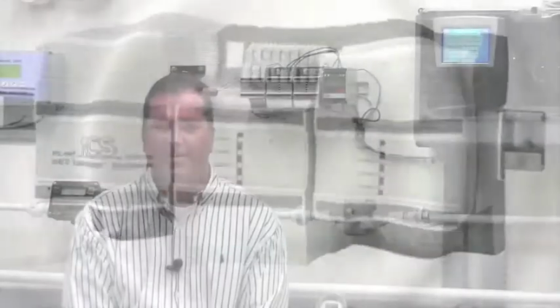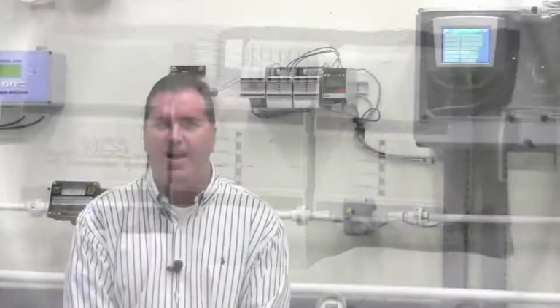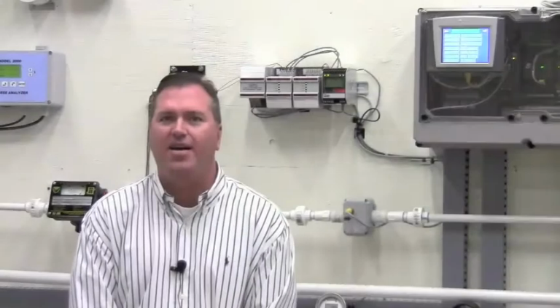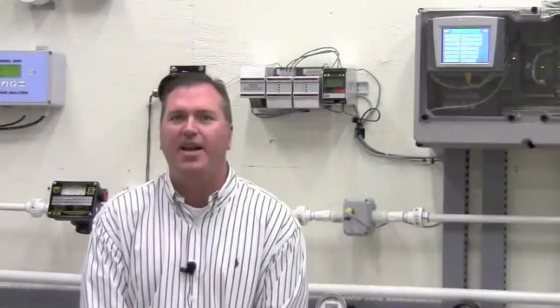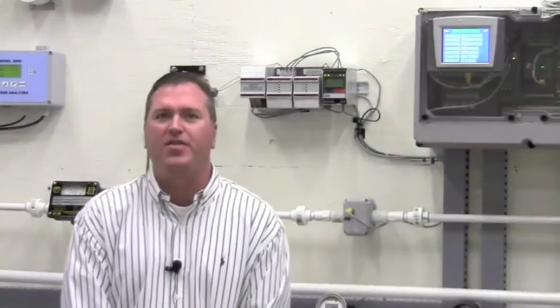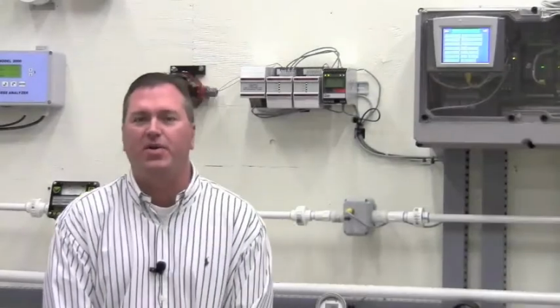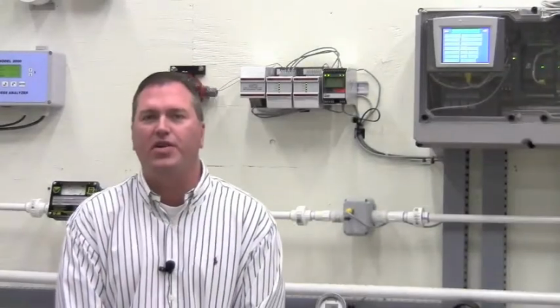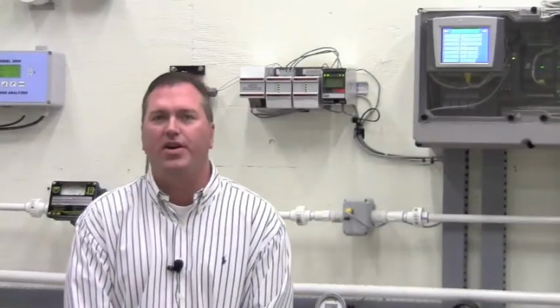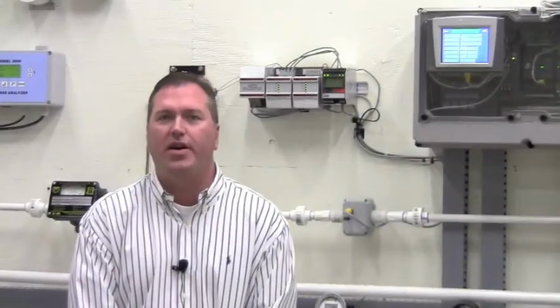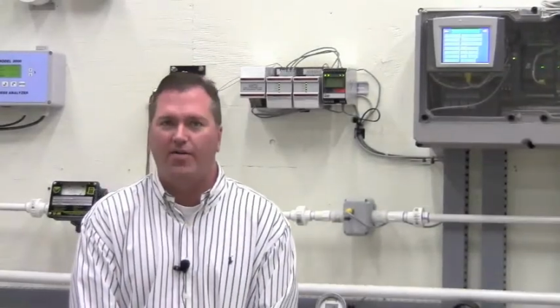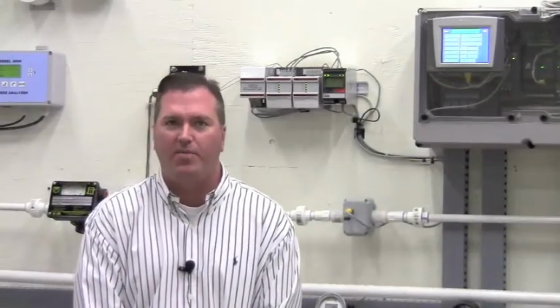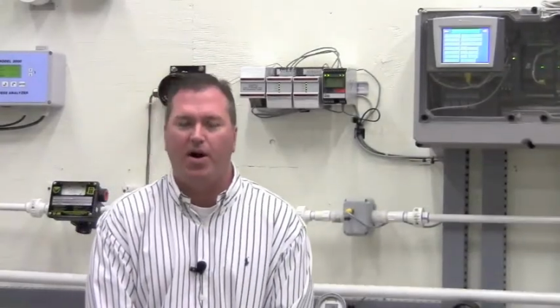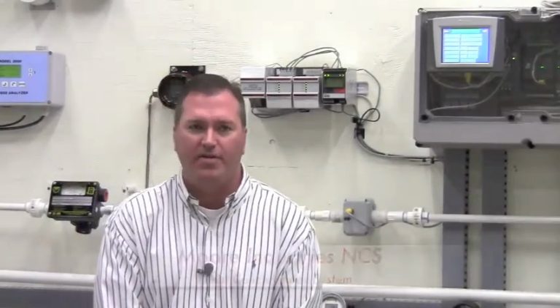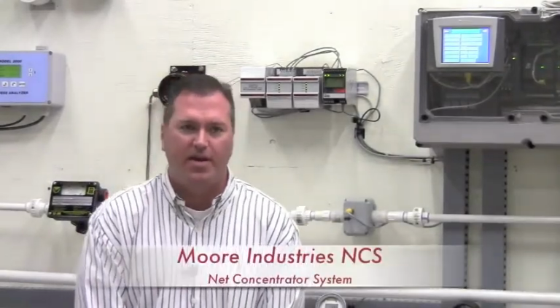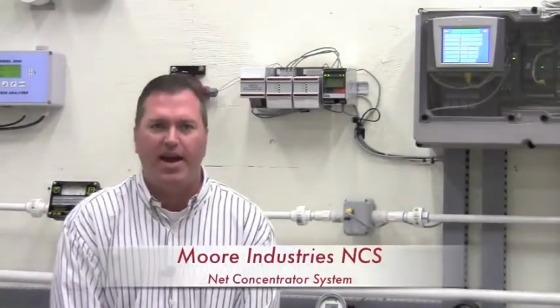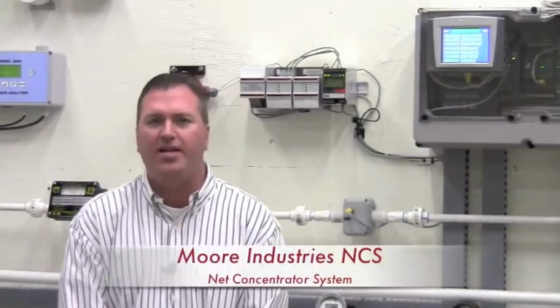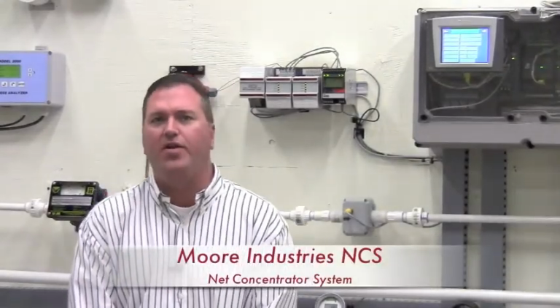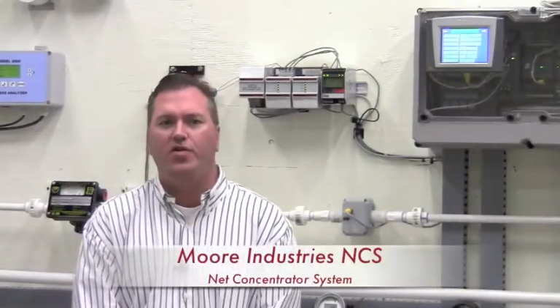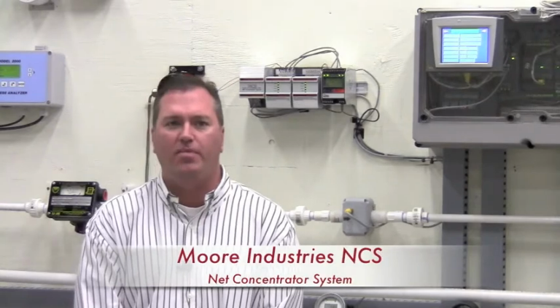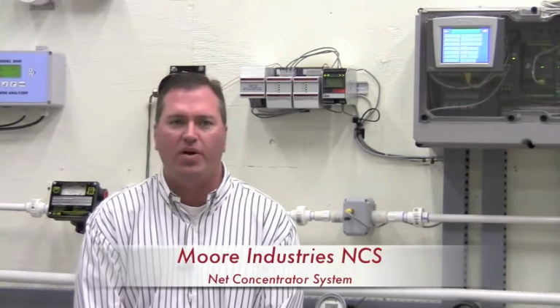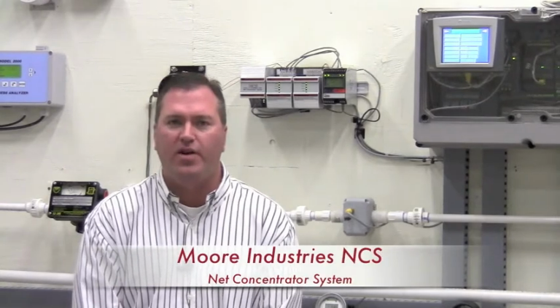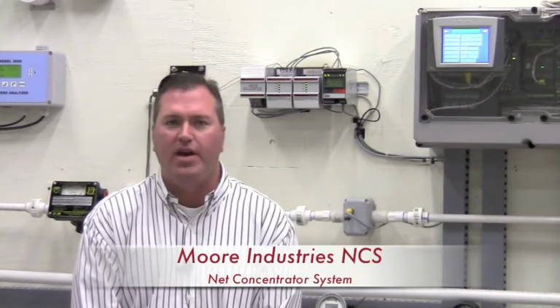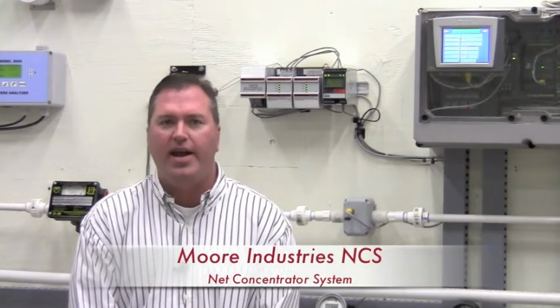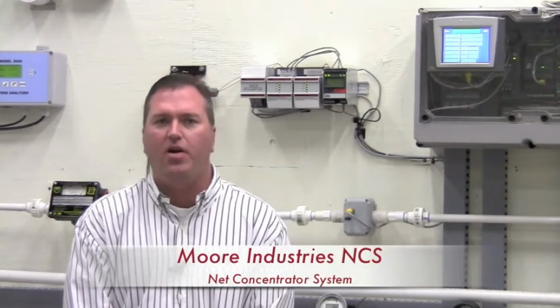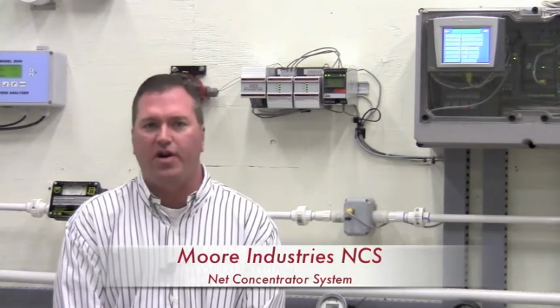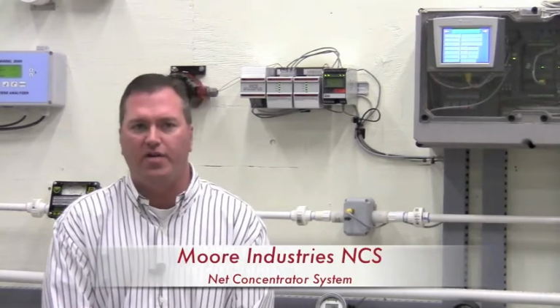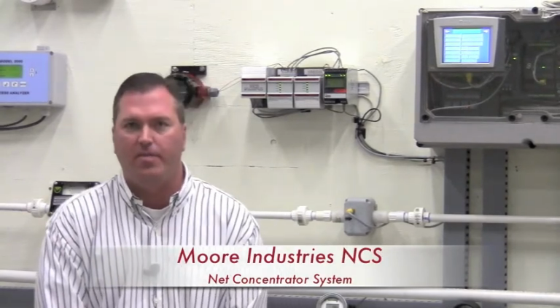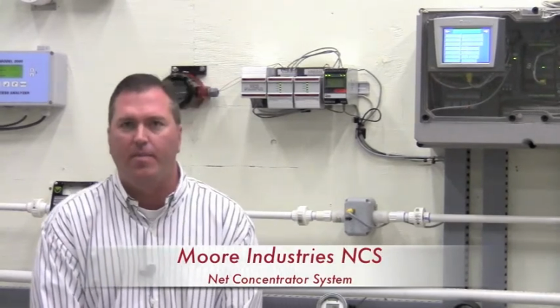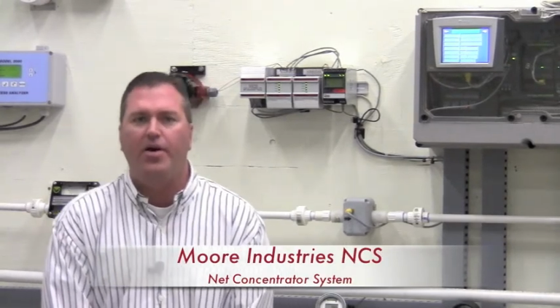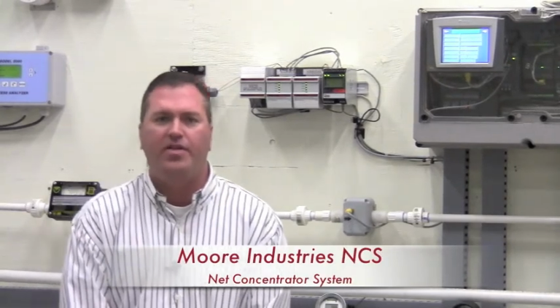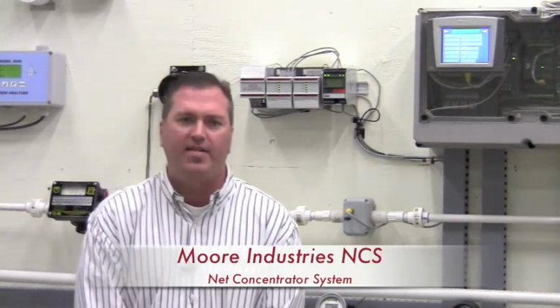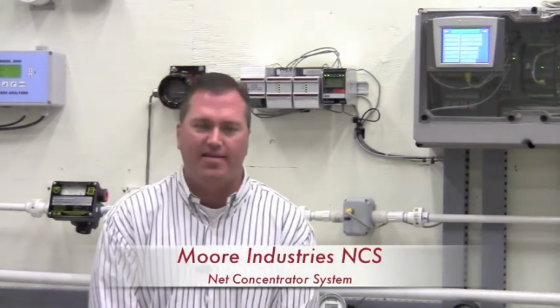Hi, I'm Denny Petrovich from Gilson Engineering out of our Pittsburgh office. Today I would like to introduce you to the Moore Industries Net Concentrator System, better known as the NCS.